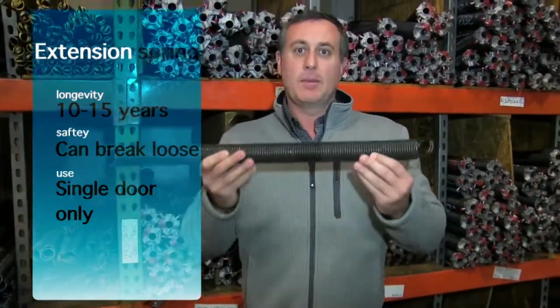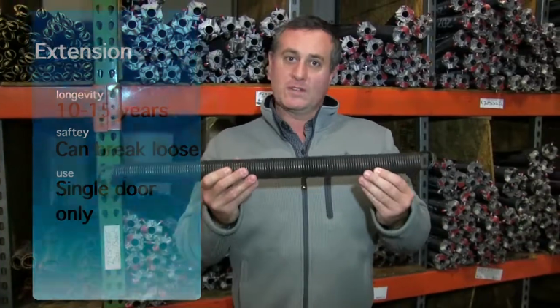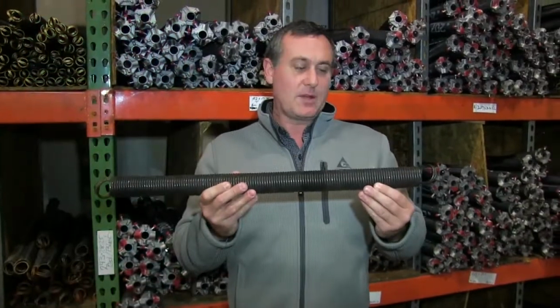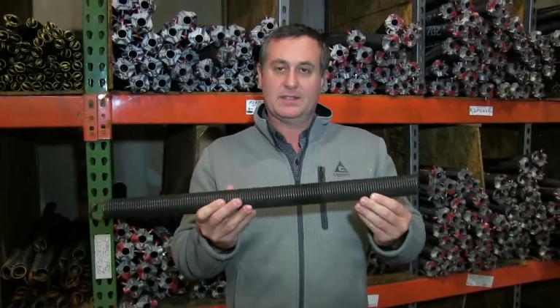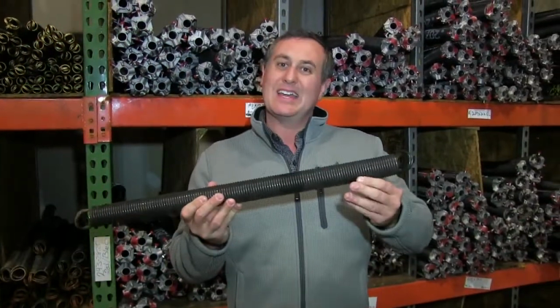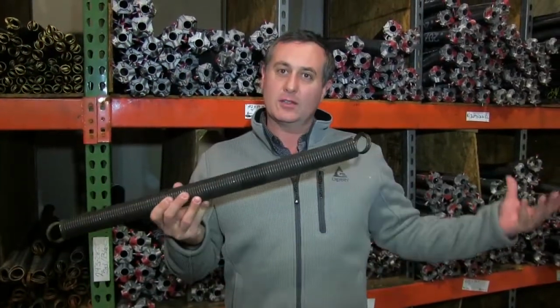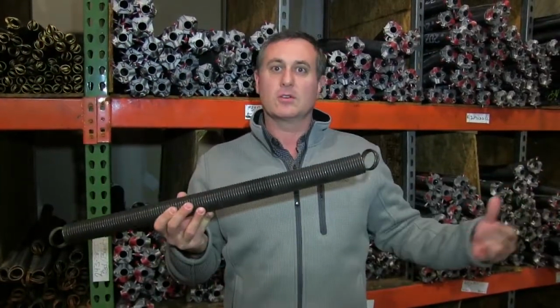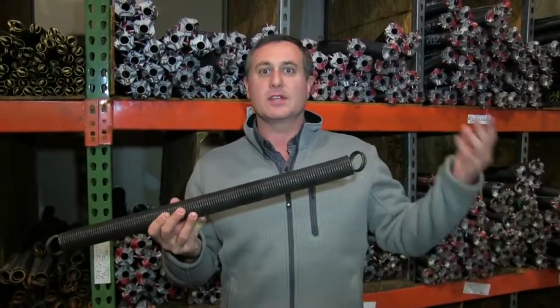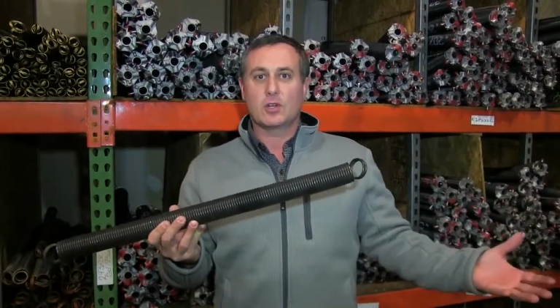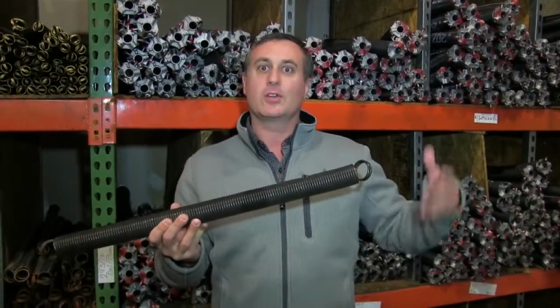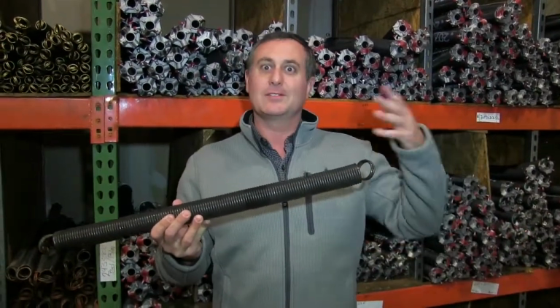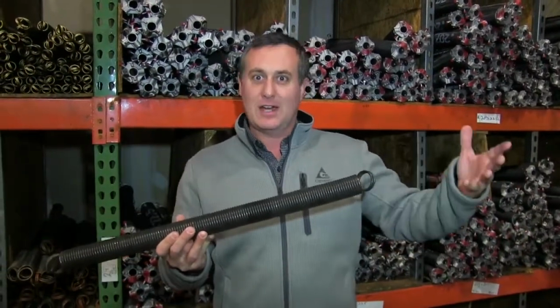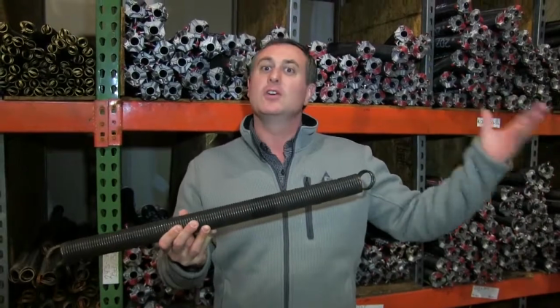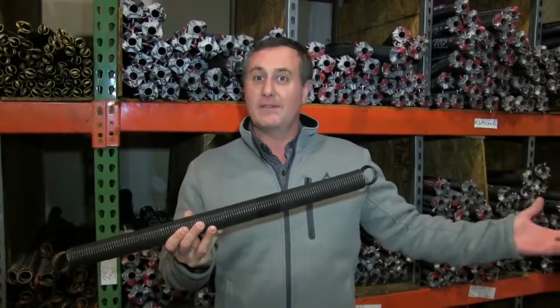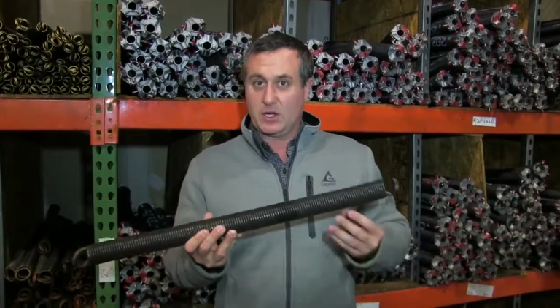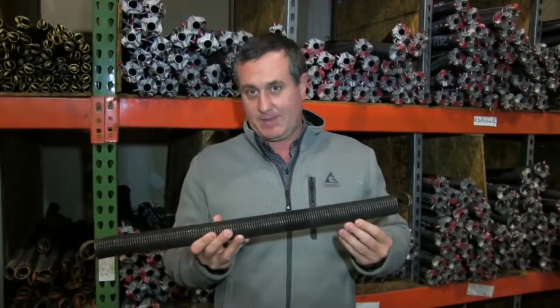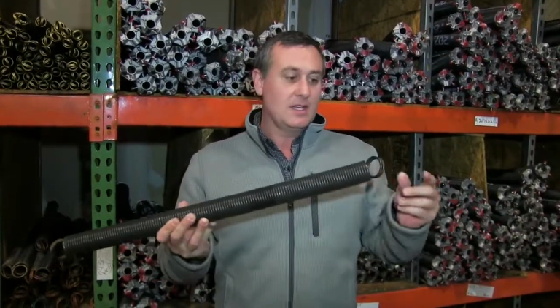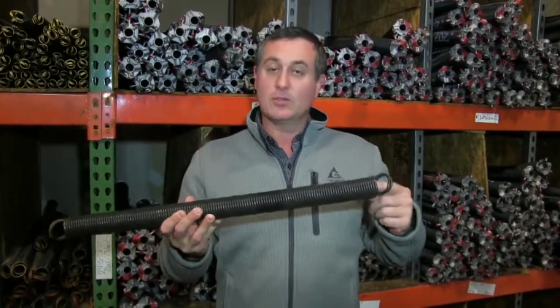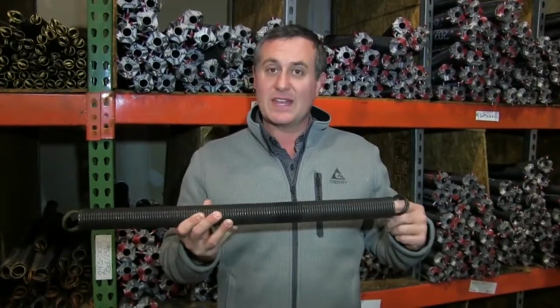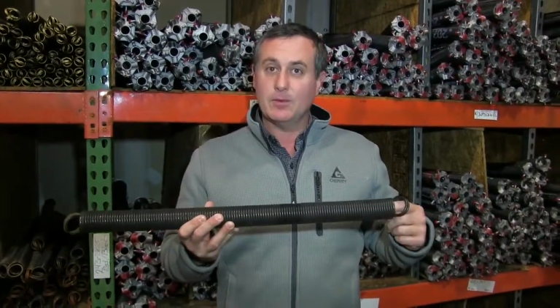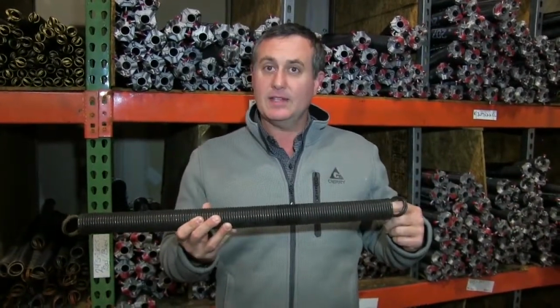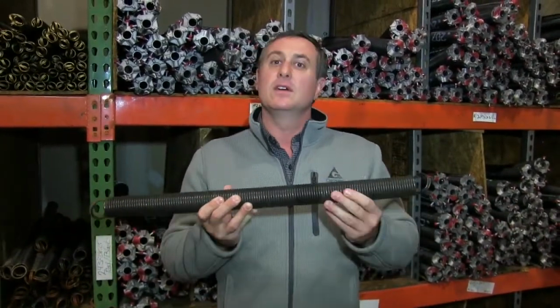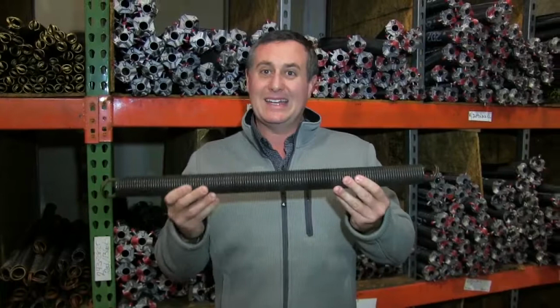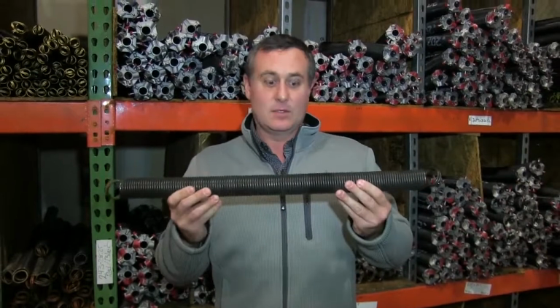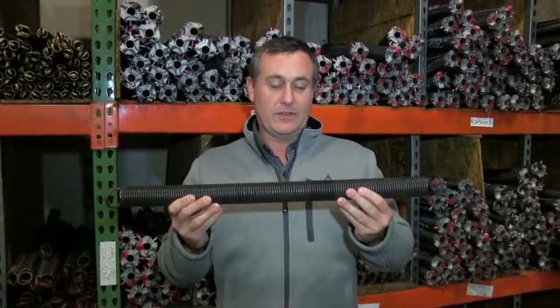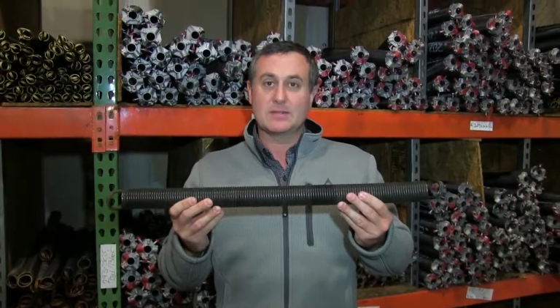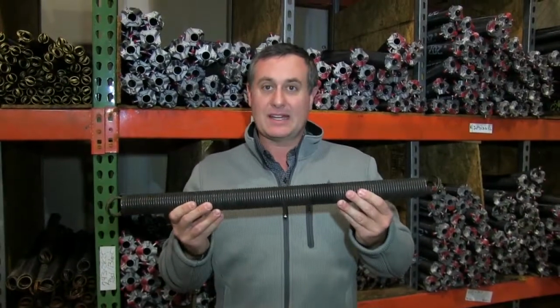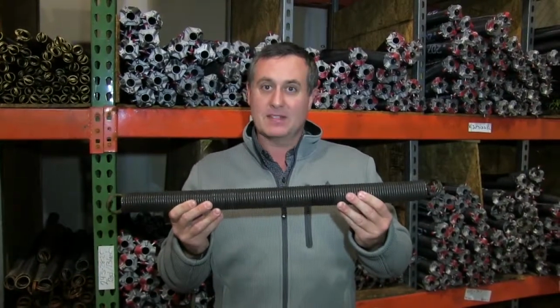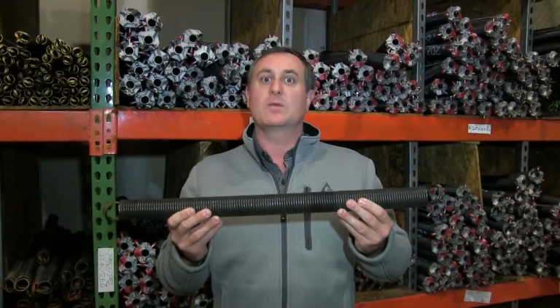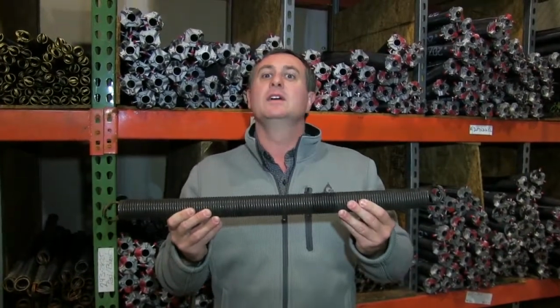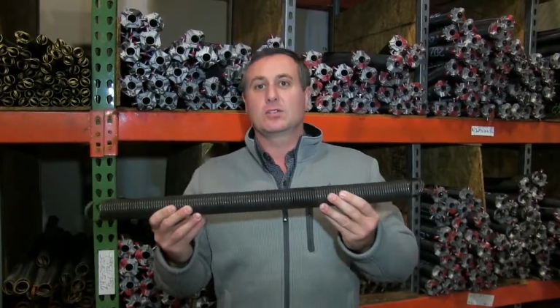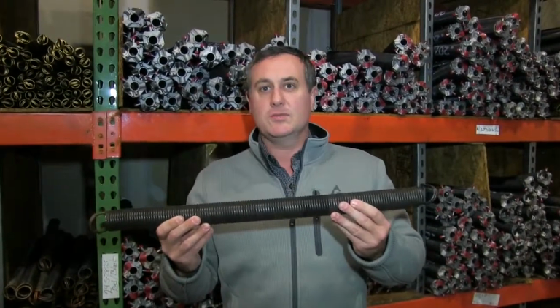But of course, if this spring breaks, it could get loose in your garage. It could hurt your car, your kids, yourself — it could cause damage. They do come with safety cables nowadays, but that is the real difference in these springs. It's not going to balance quite as well as the torsion spring.